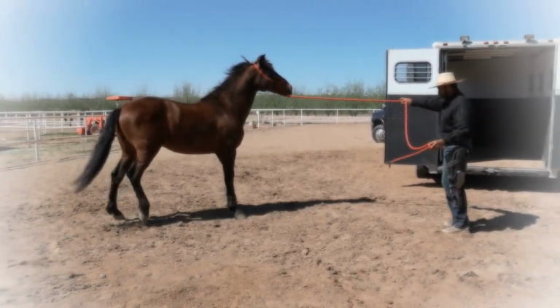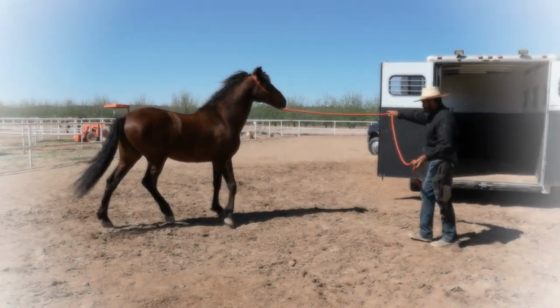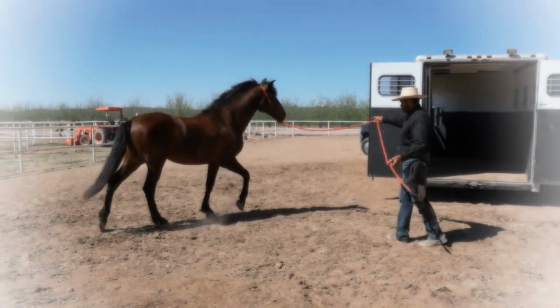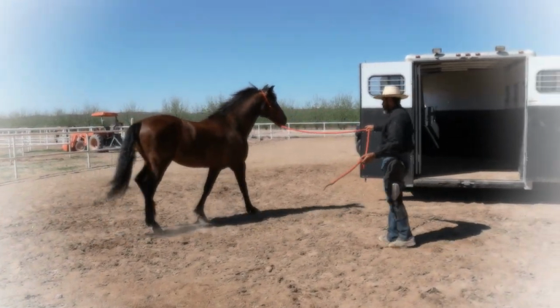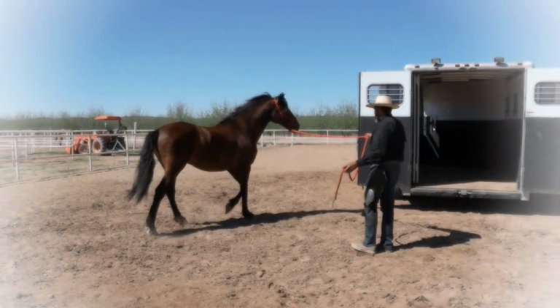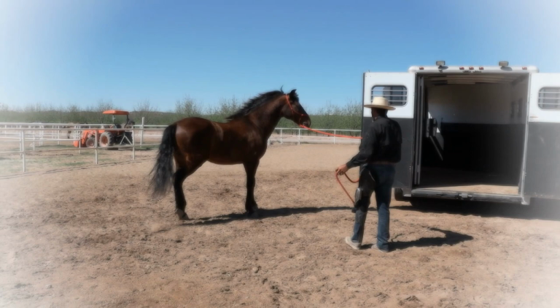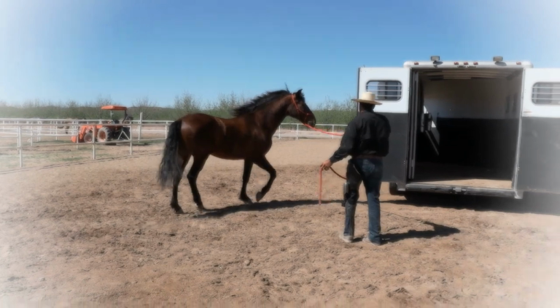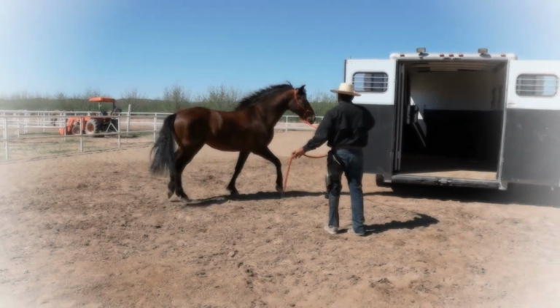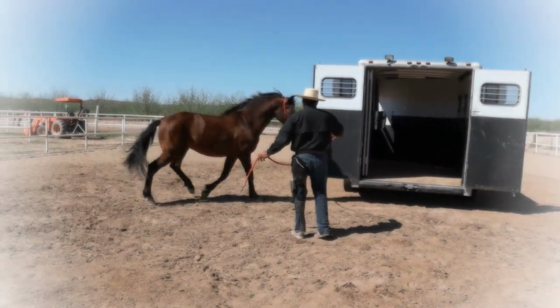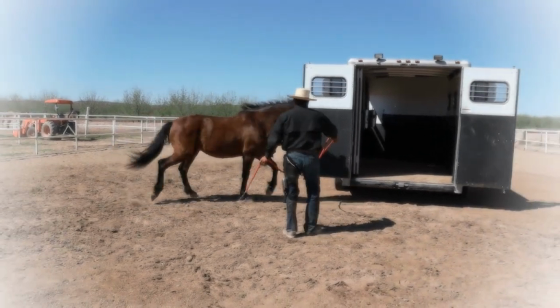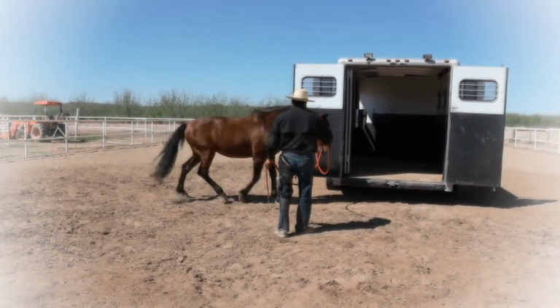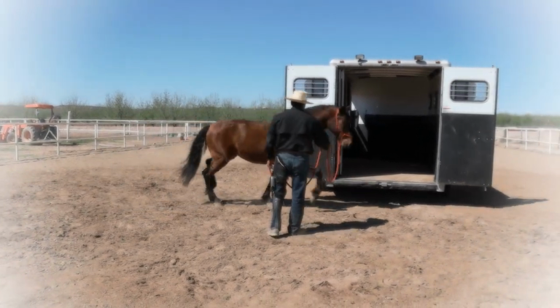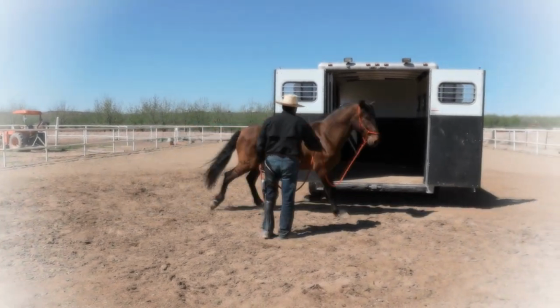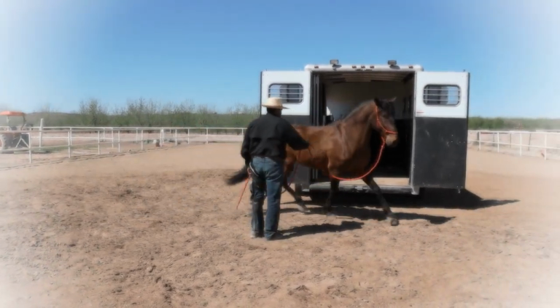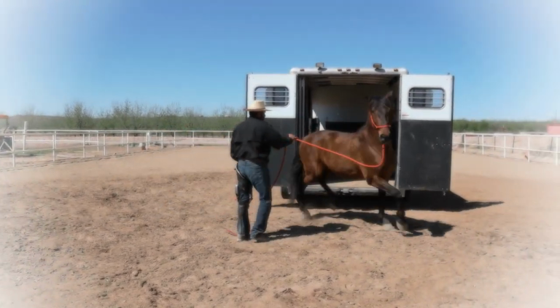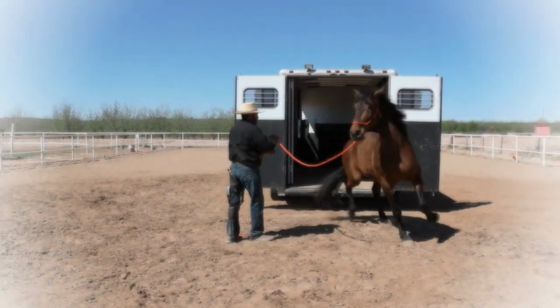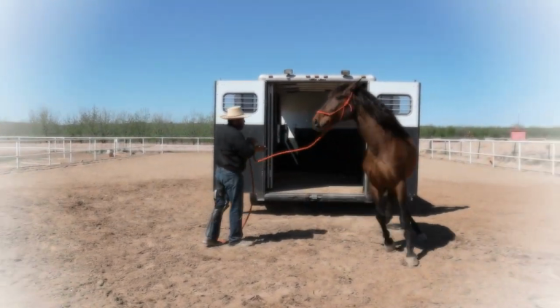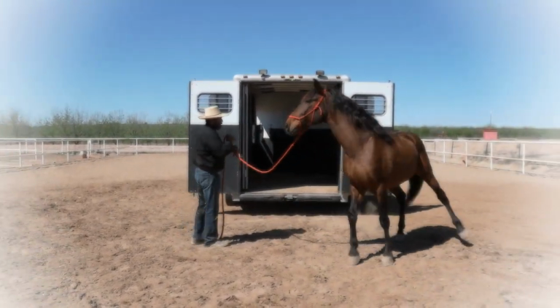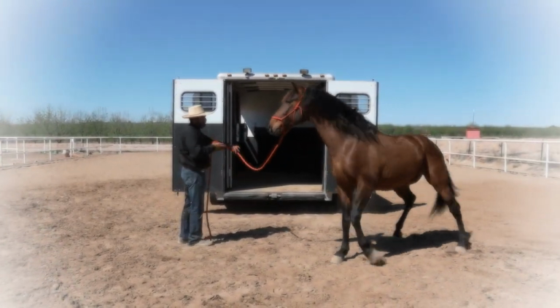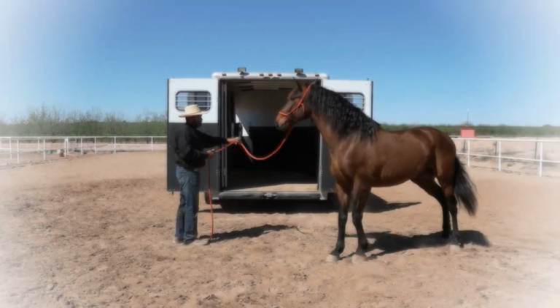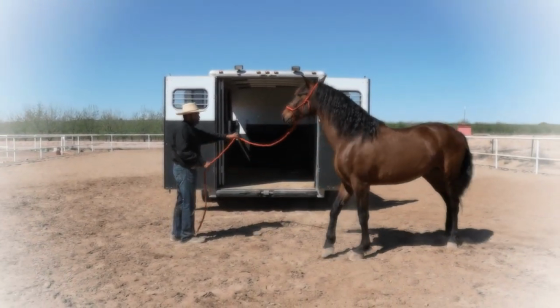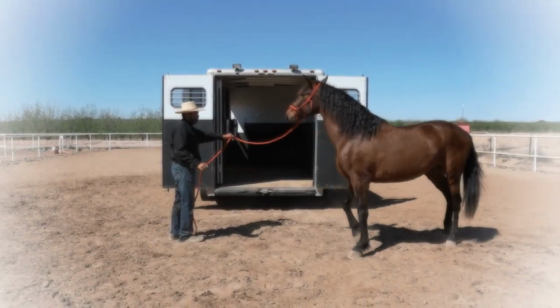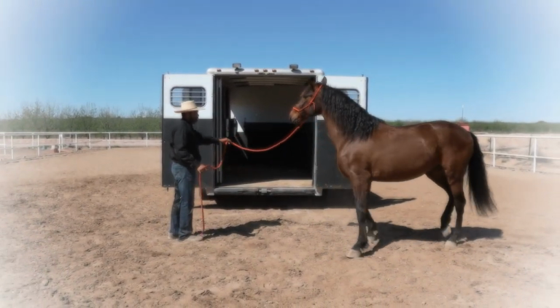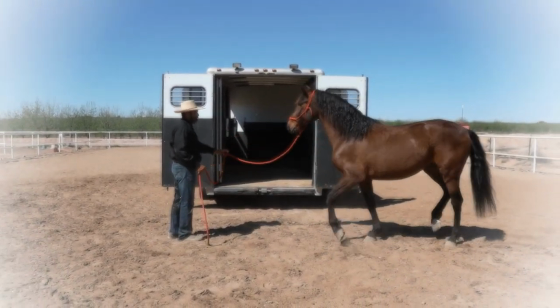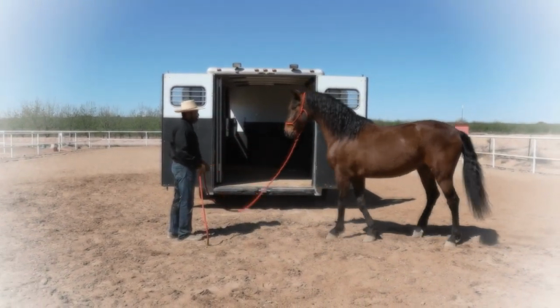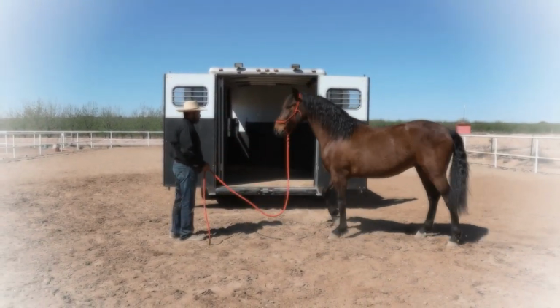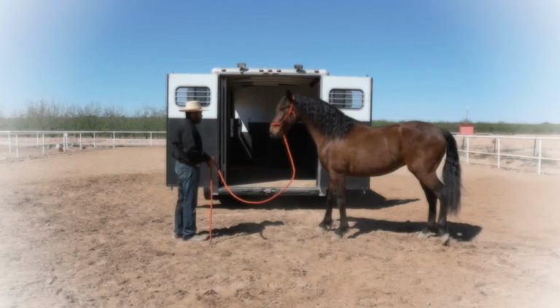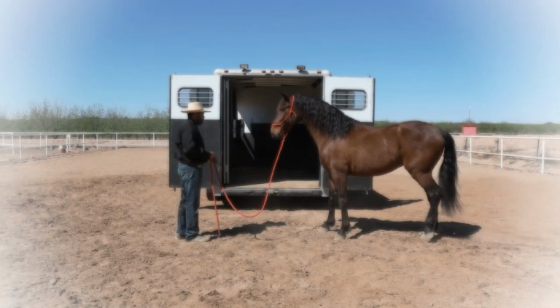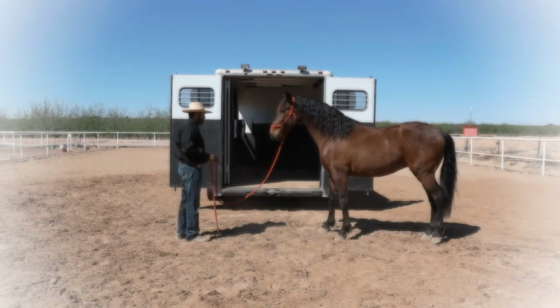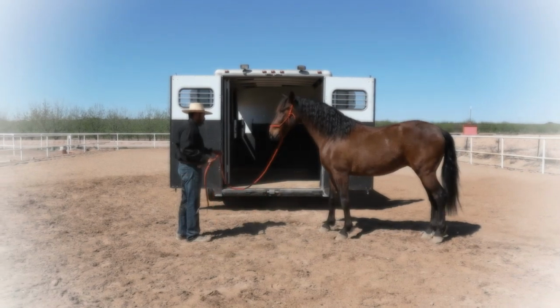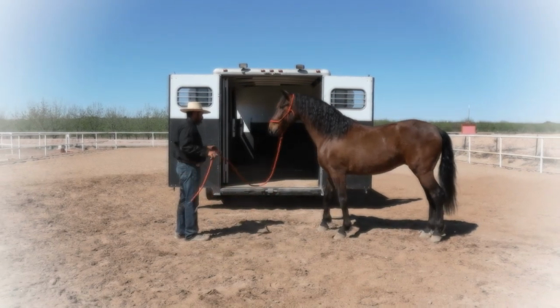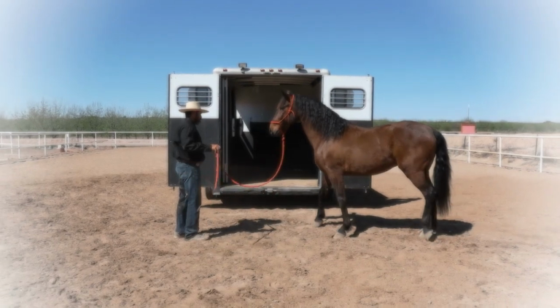Here again, I am focused on asking him to move the shoulders away from me. And then I ask him to move the hind end away.